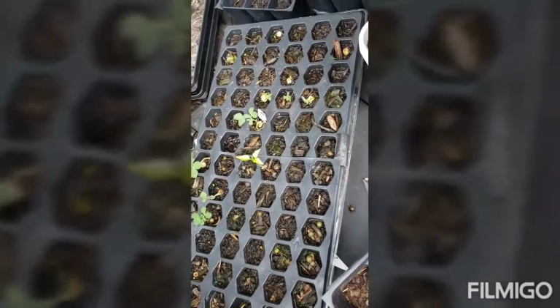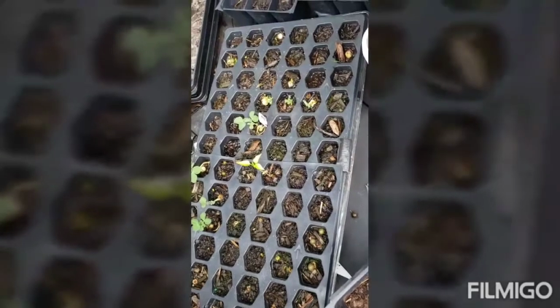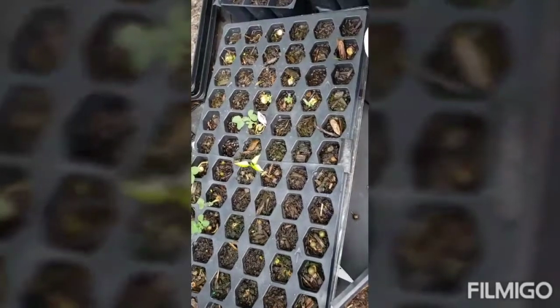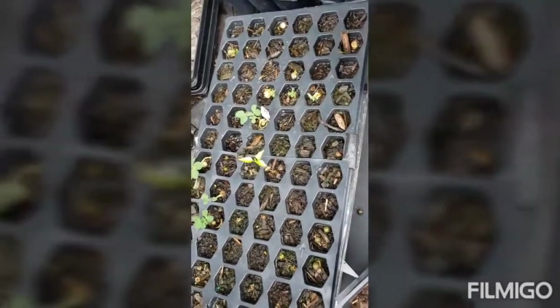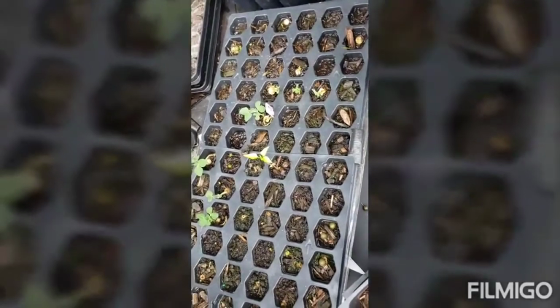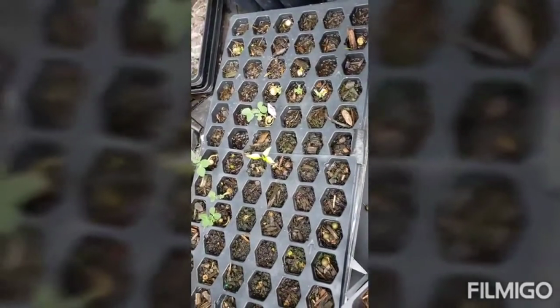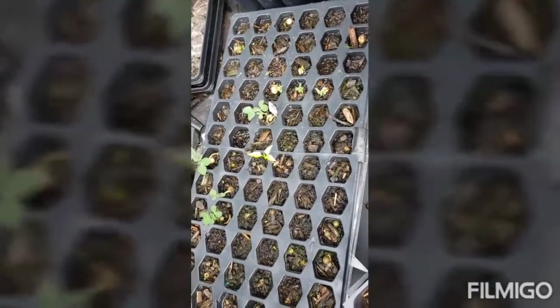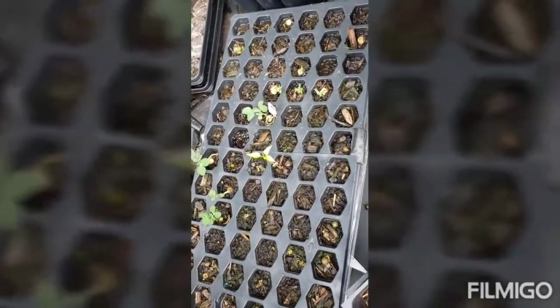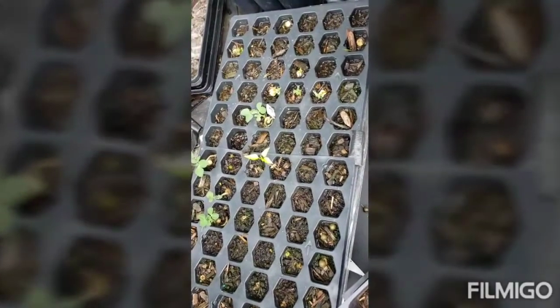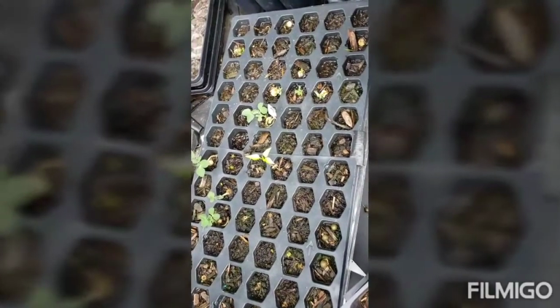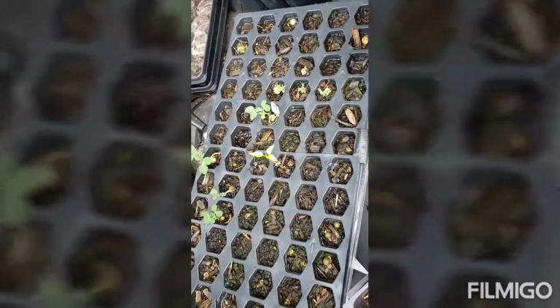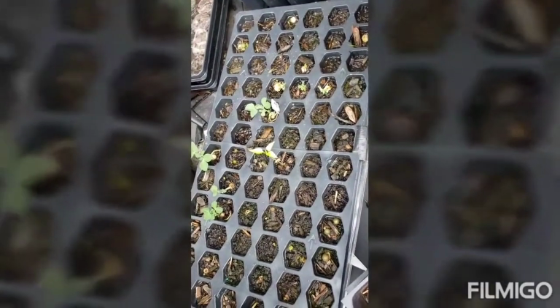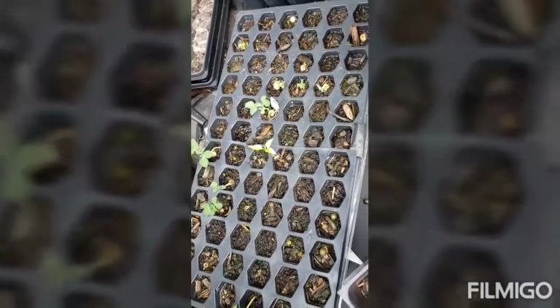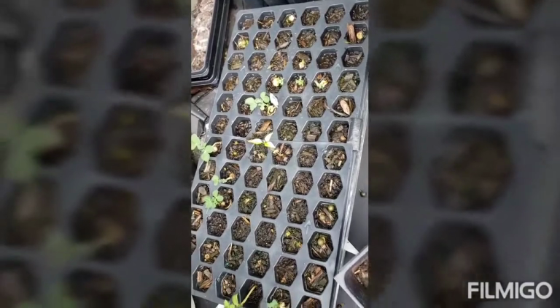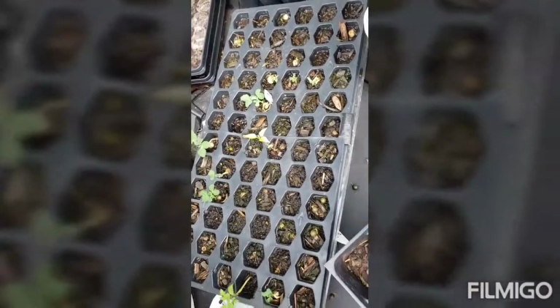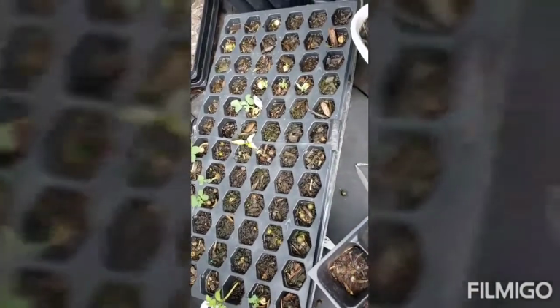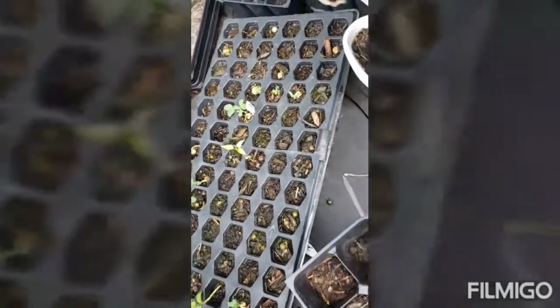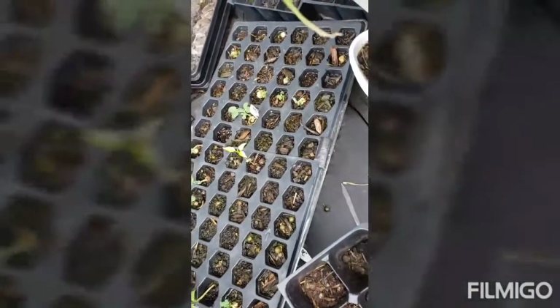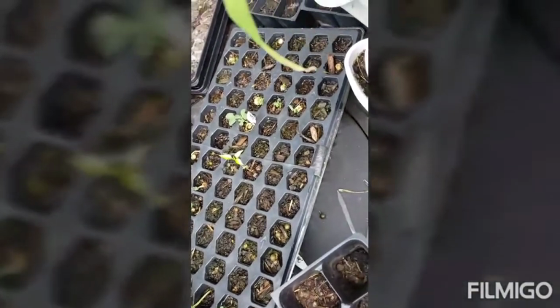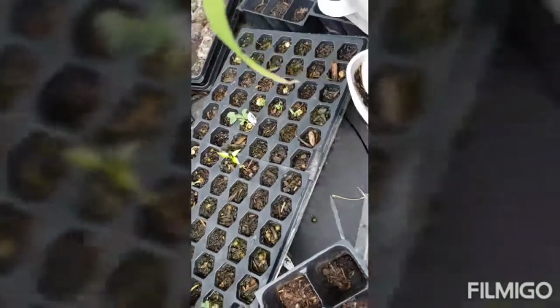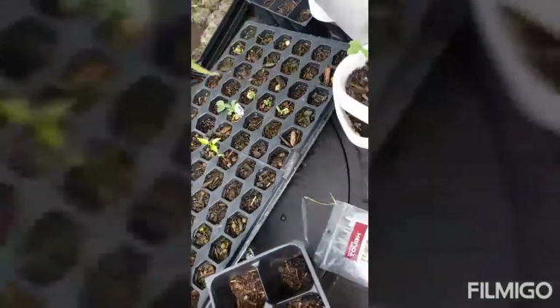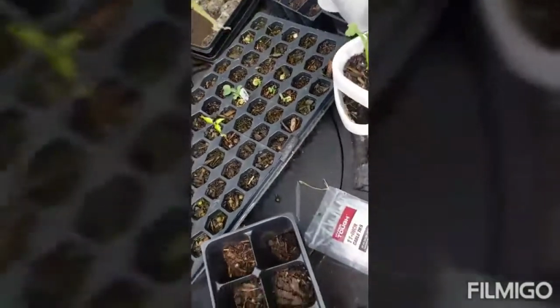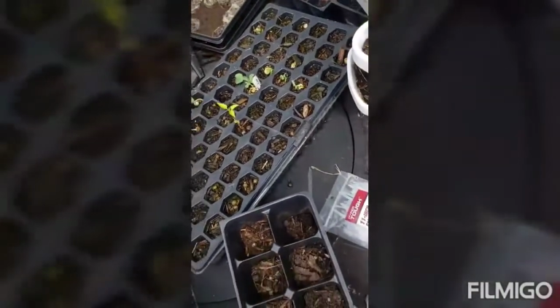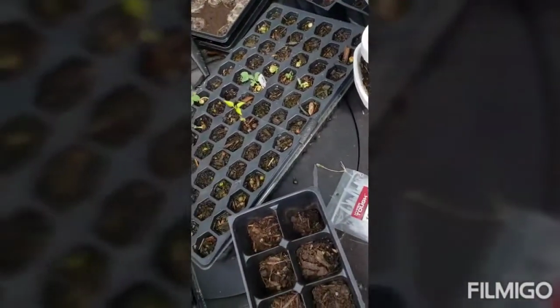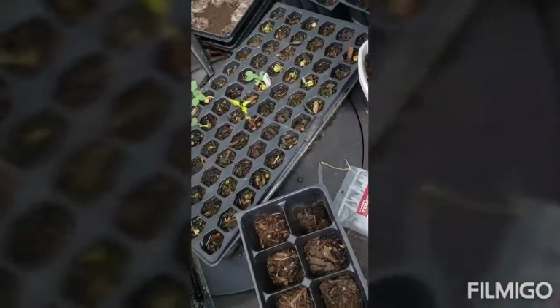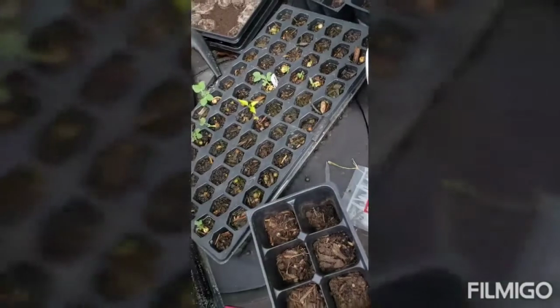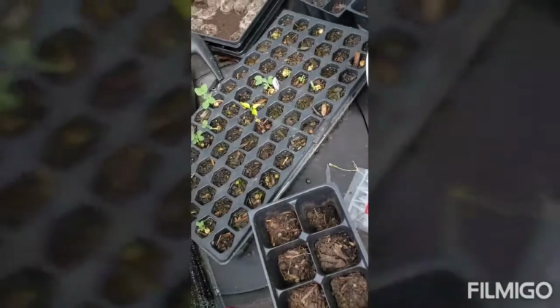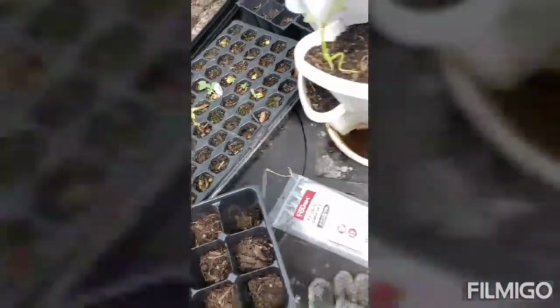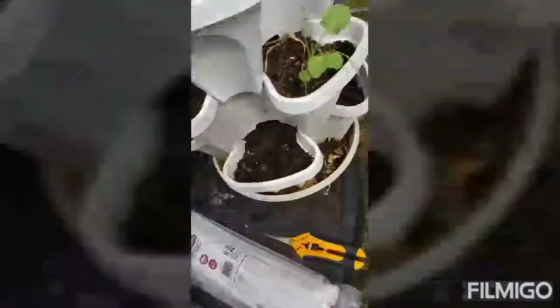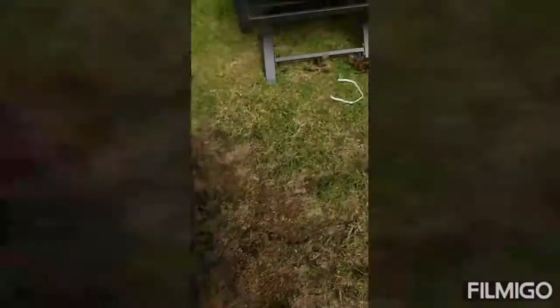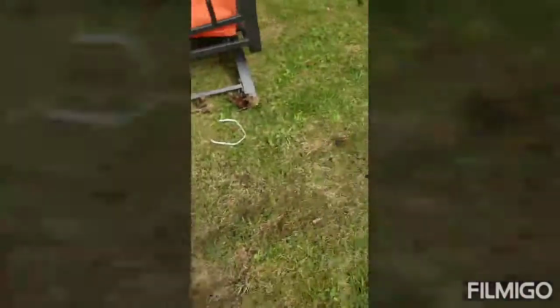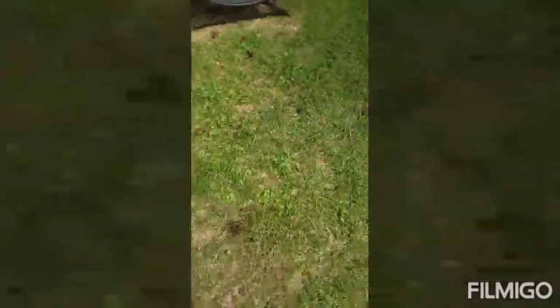I also got more broccoli going down, and some mustard leaves — I've never had them but I'm gonna try them. The peppers are doing good. This is the time to put your cool-weather plants in the ground.